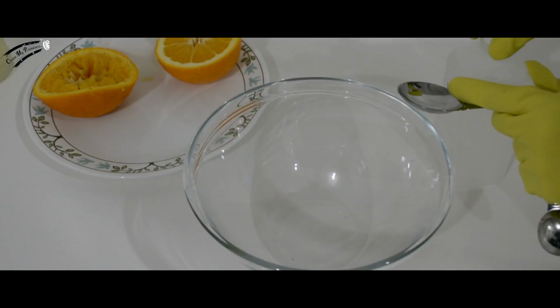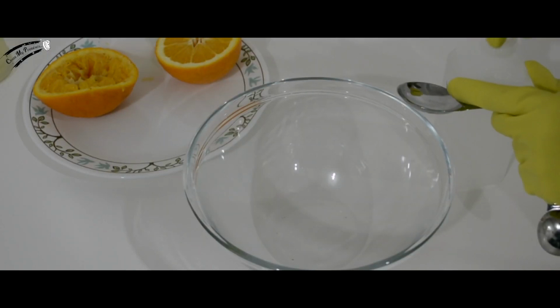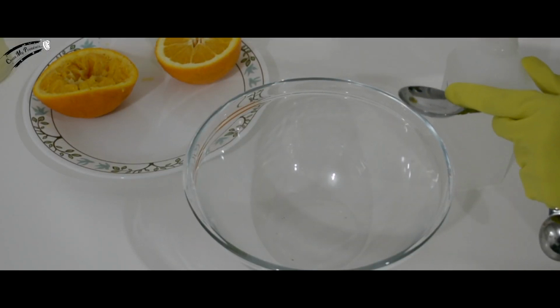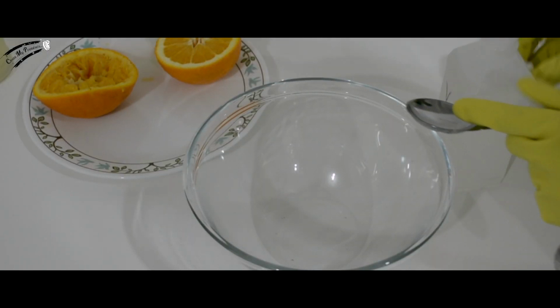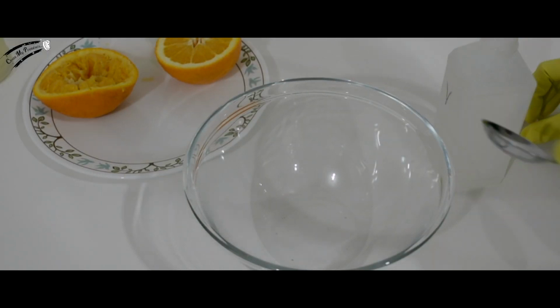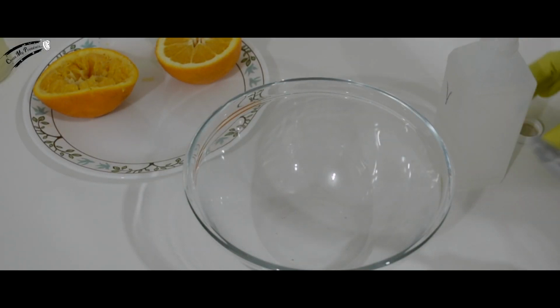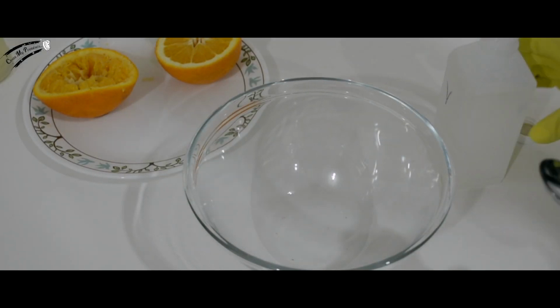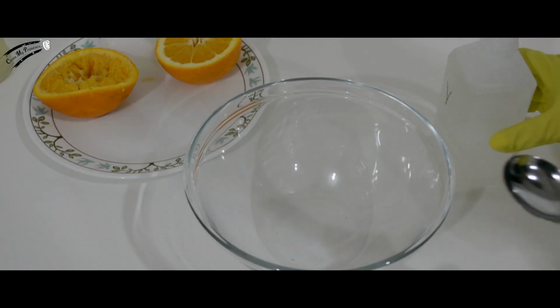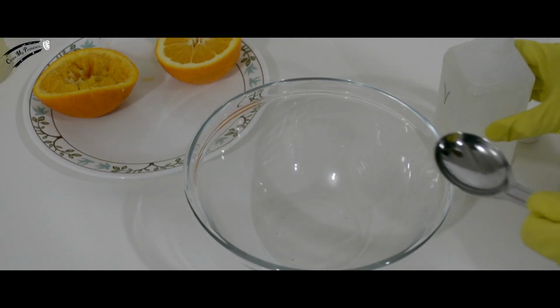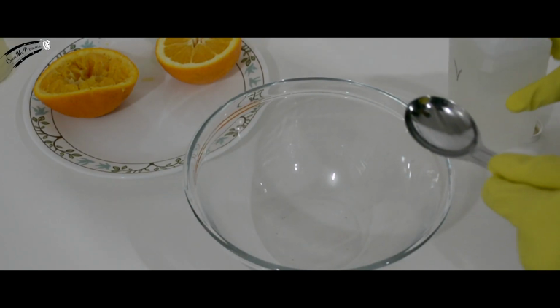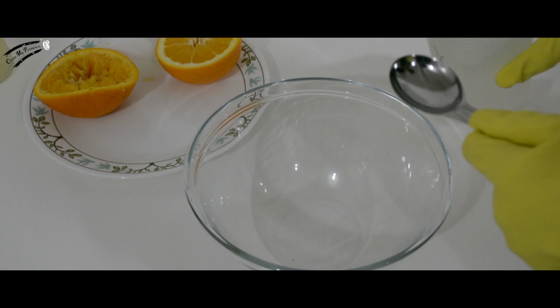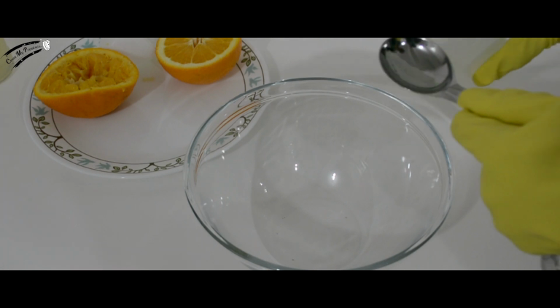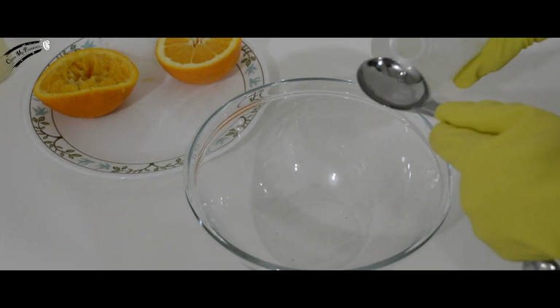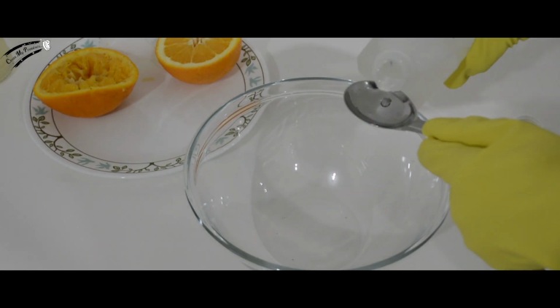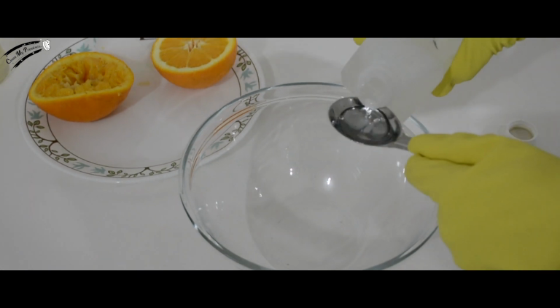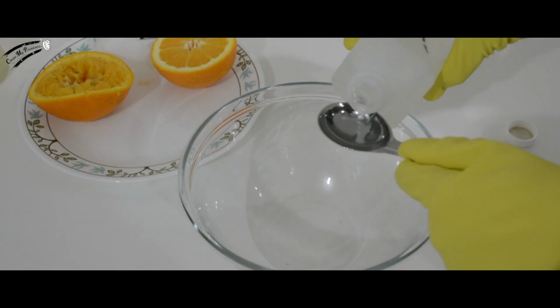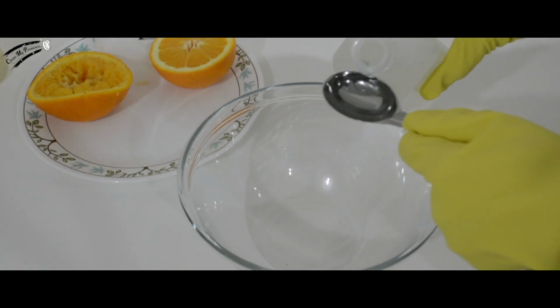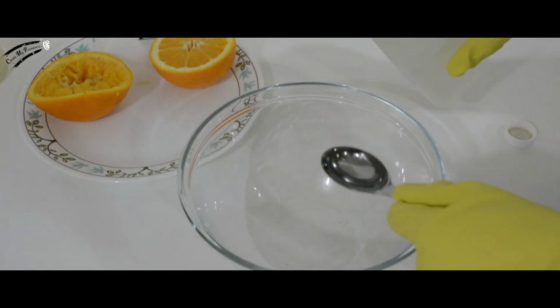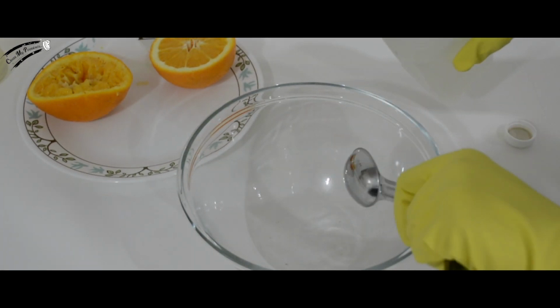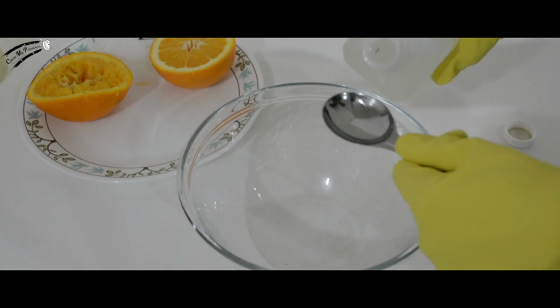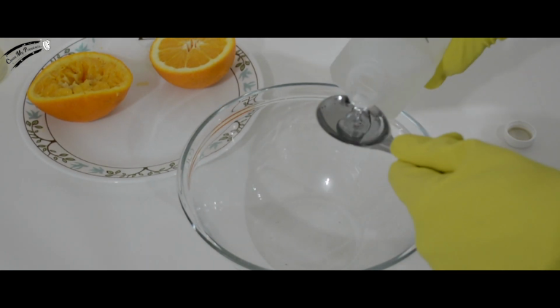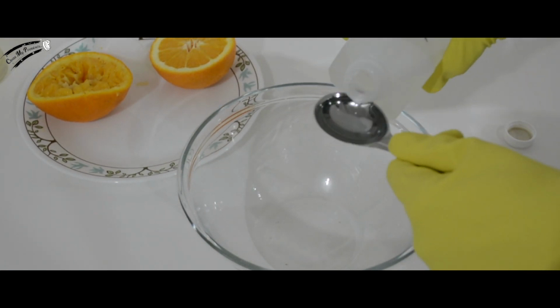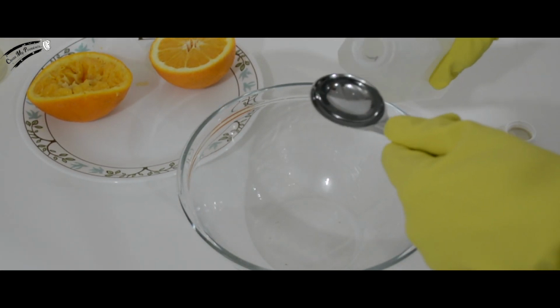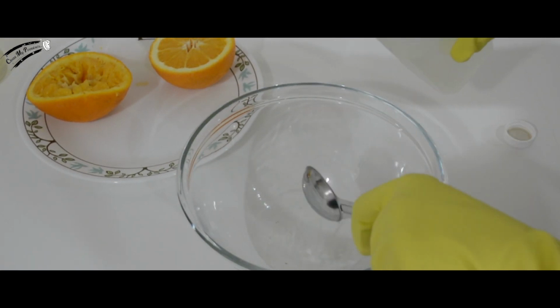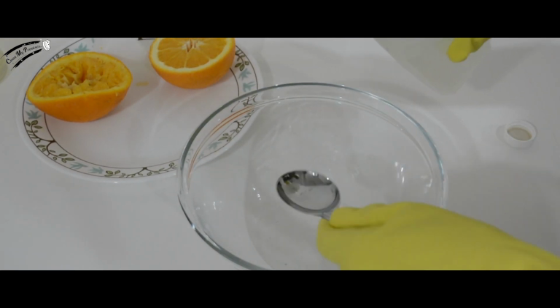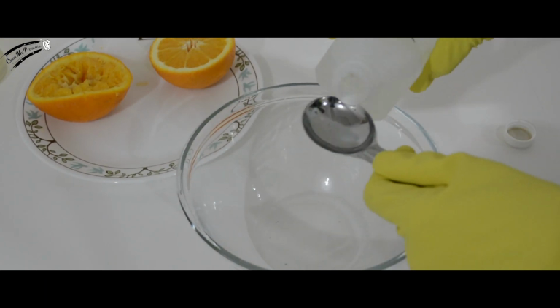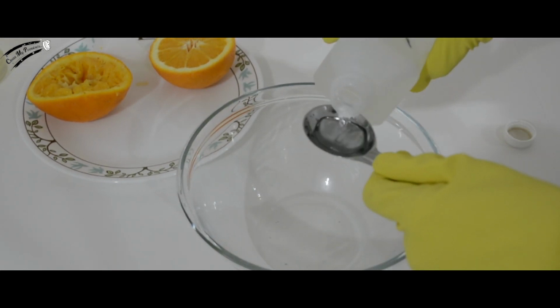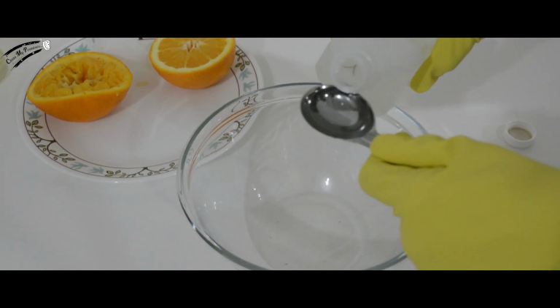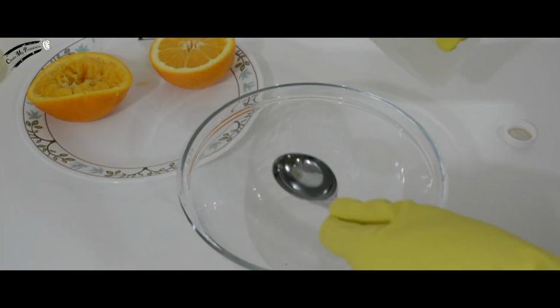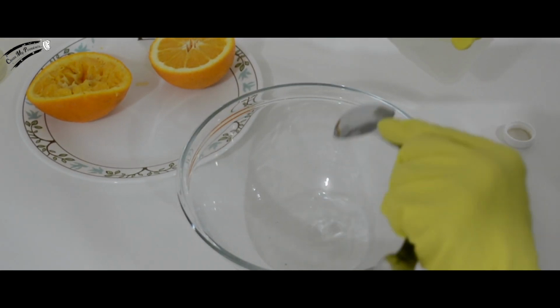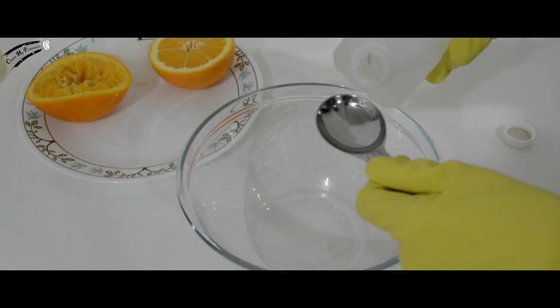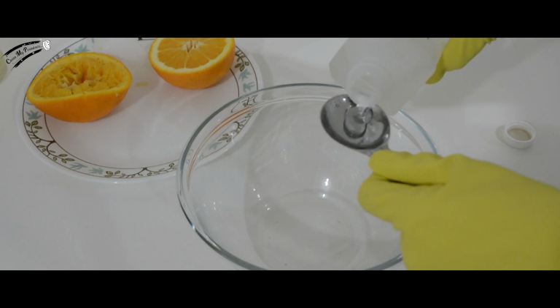Now, add five tablespoons of vinegar into an empty bowl. Hint hint — make sure your bowl is microwavable.